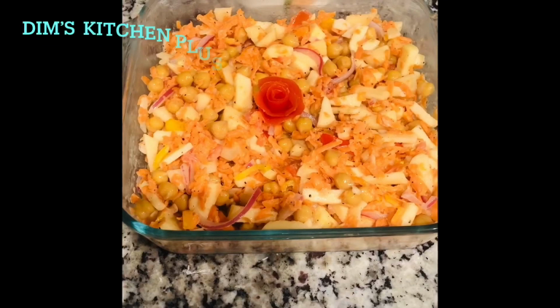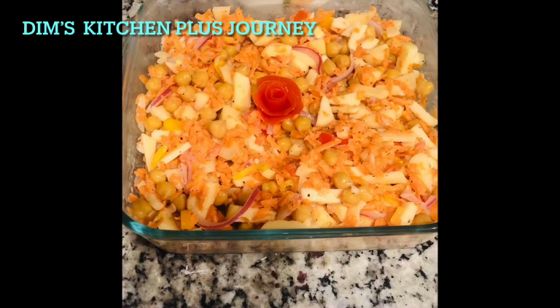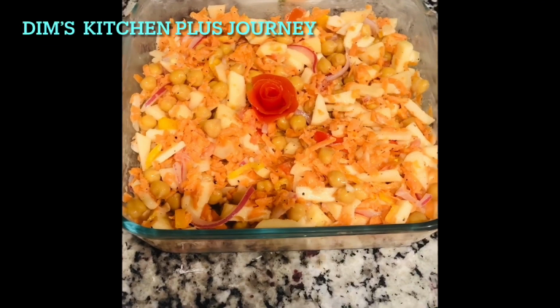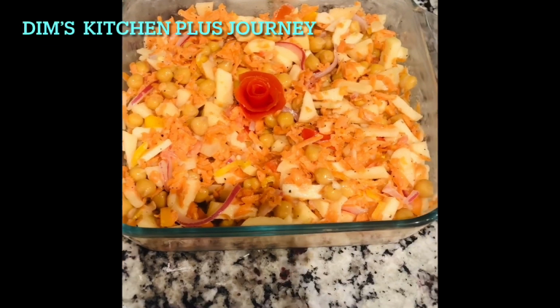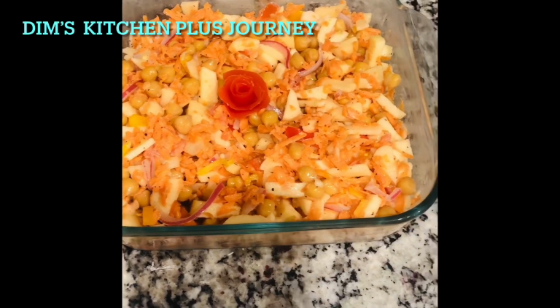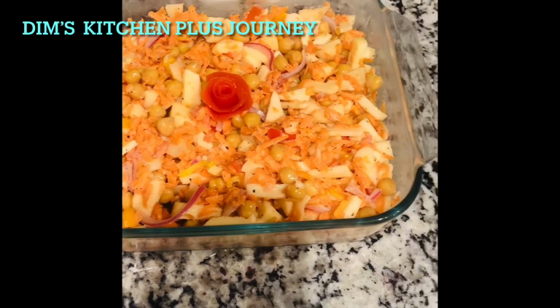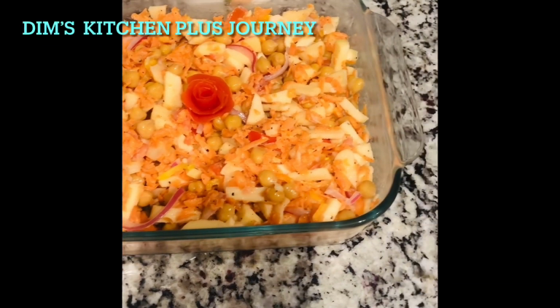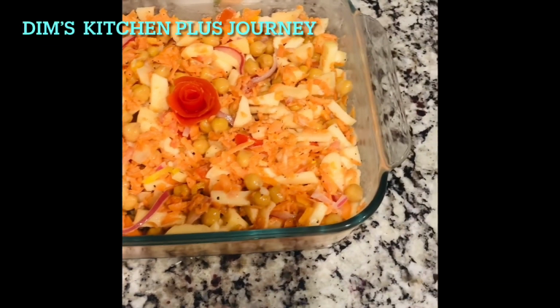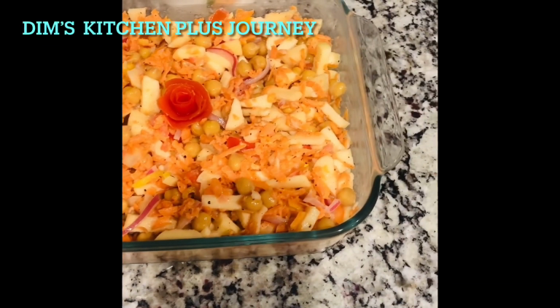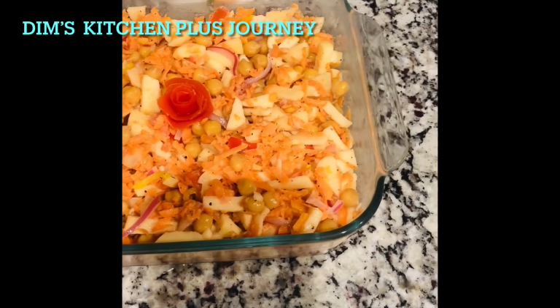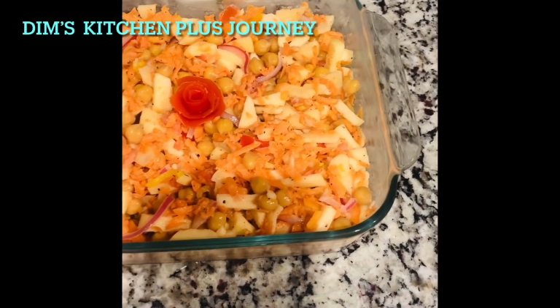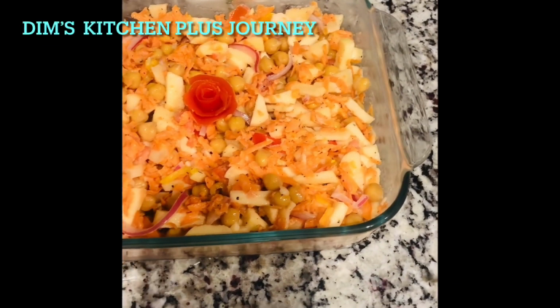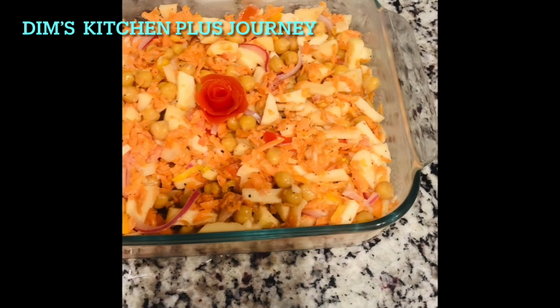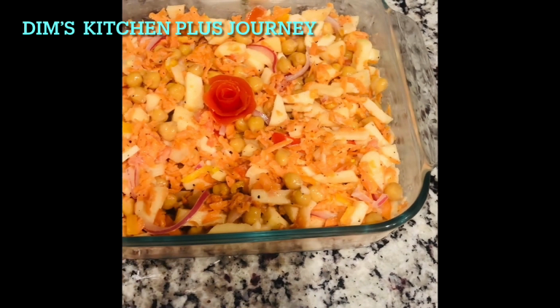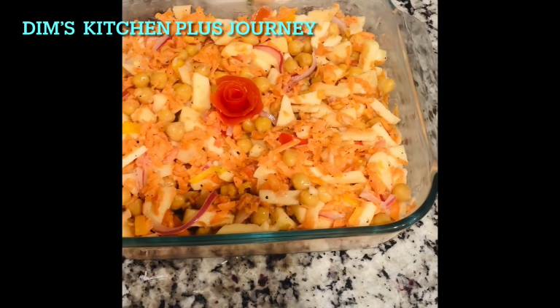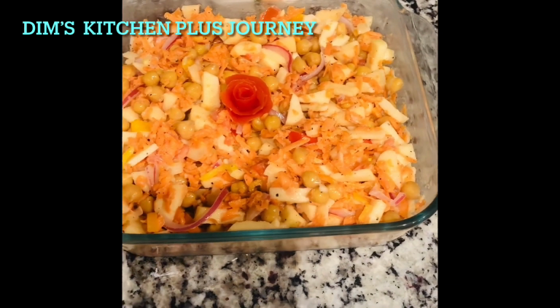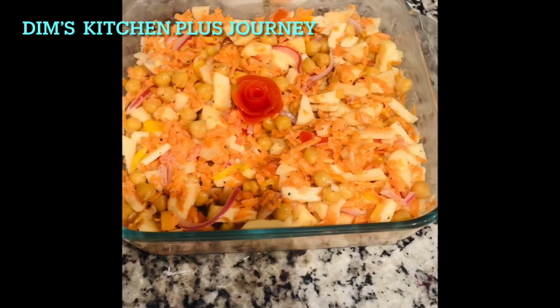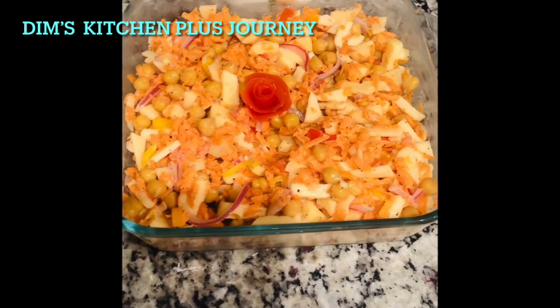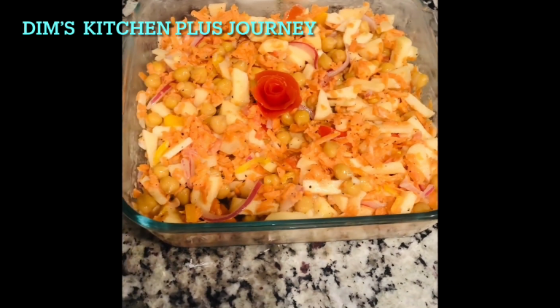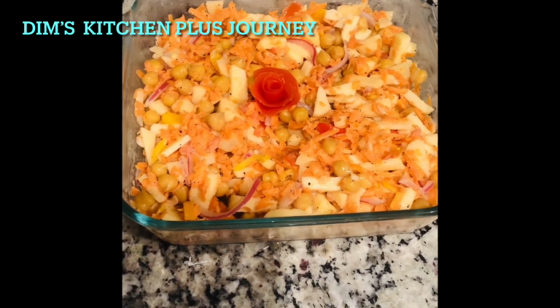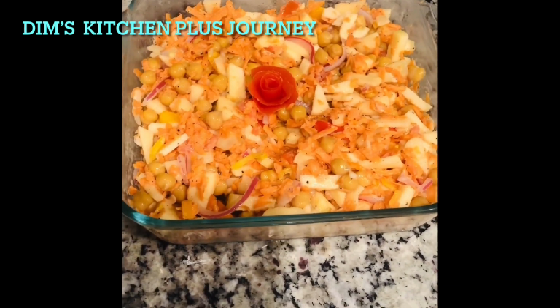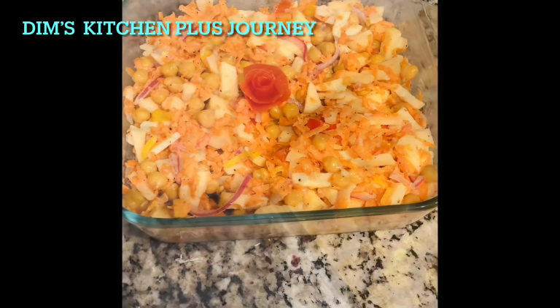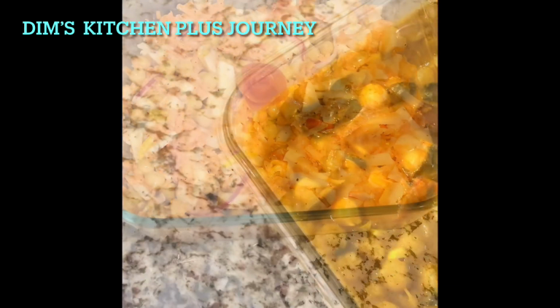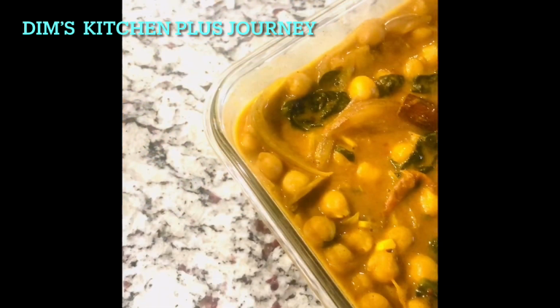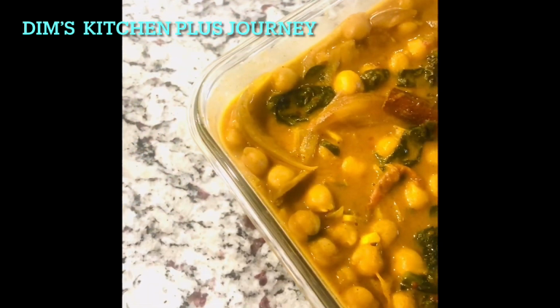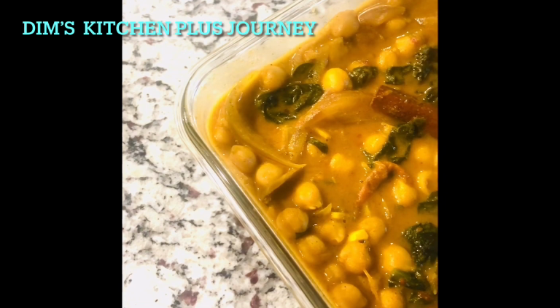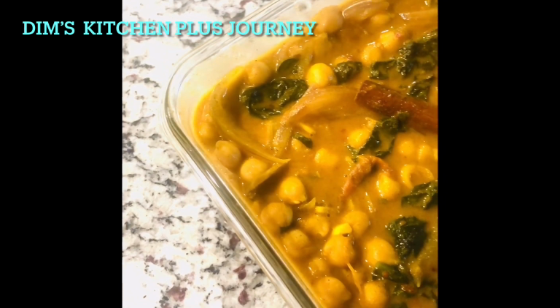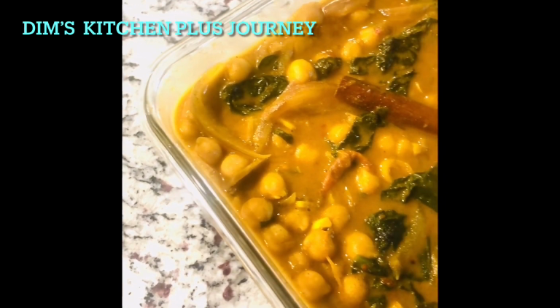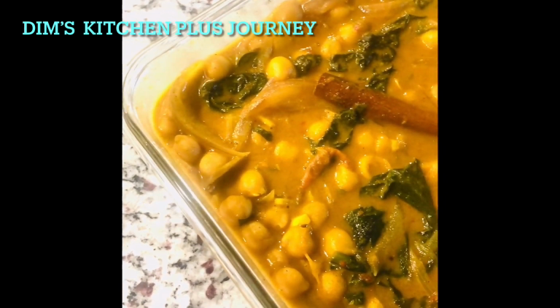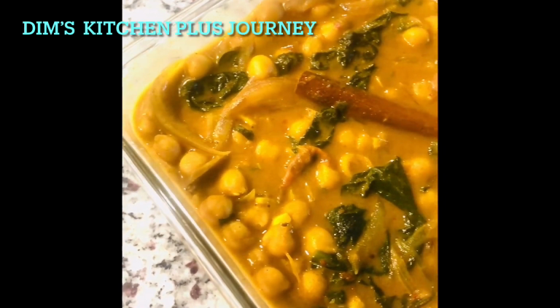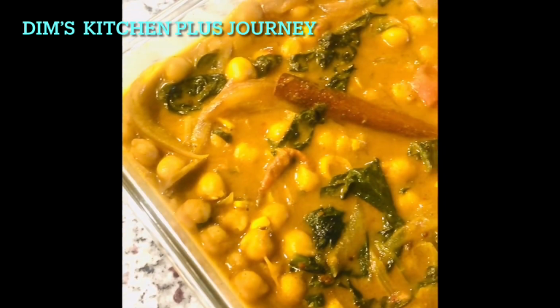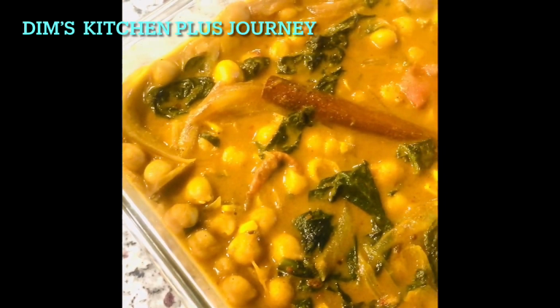Welcome everyone, thank you for being here today. I'm making a very healthy and yummy salad and also a healthy and yummy curry using garbanzo beans.